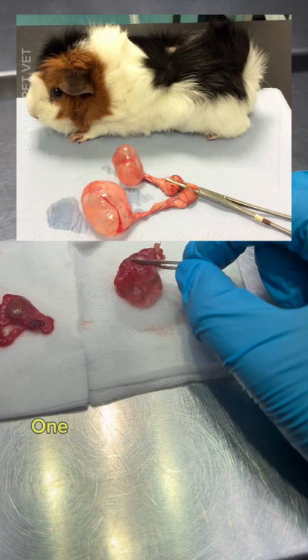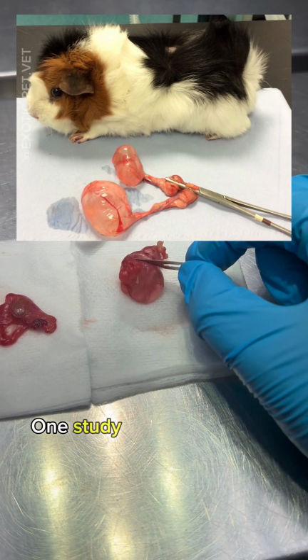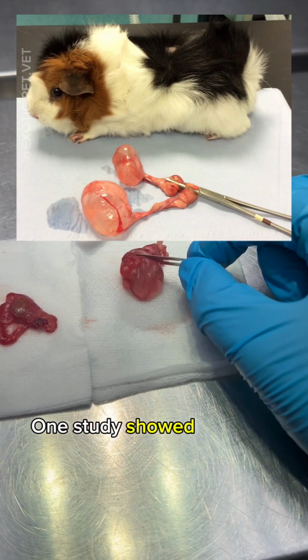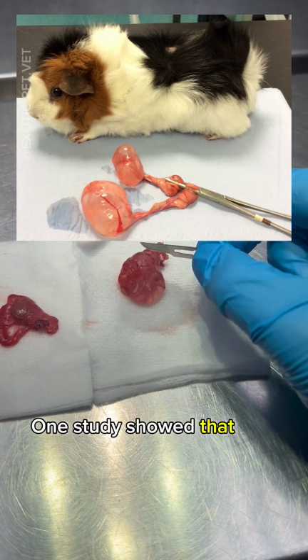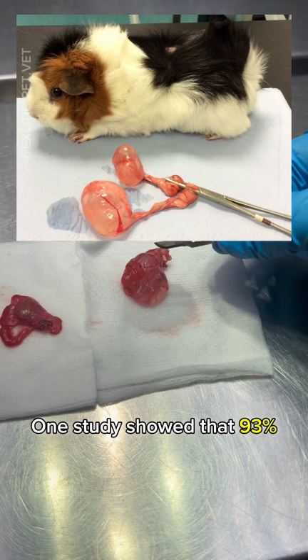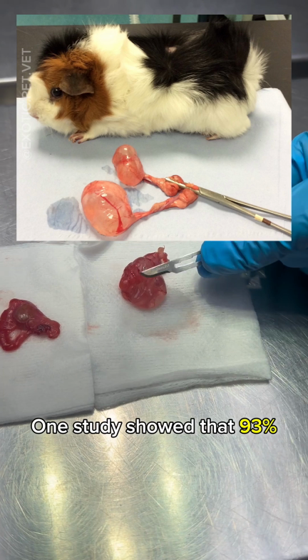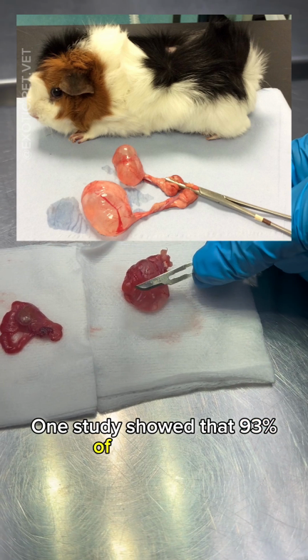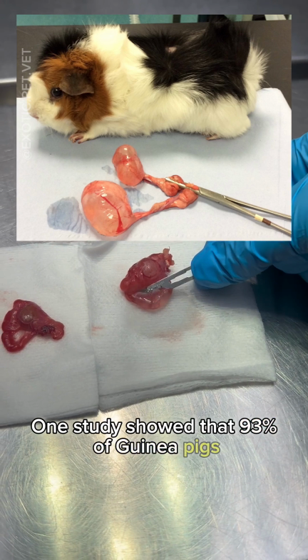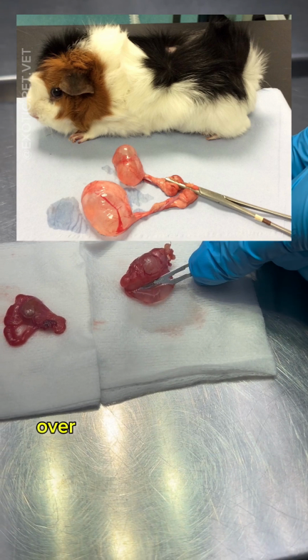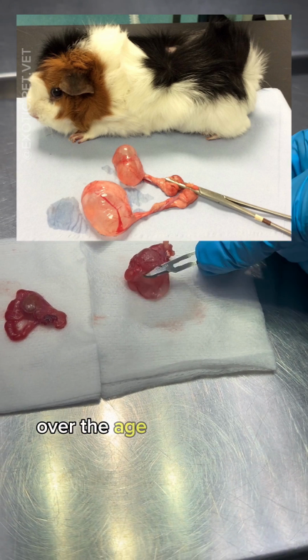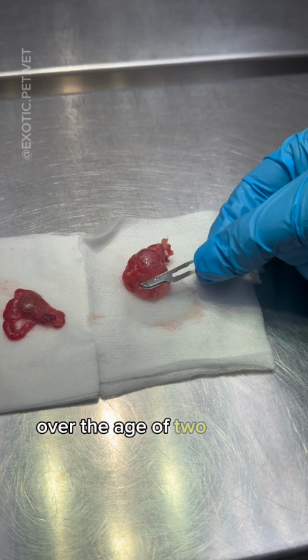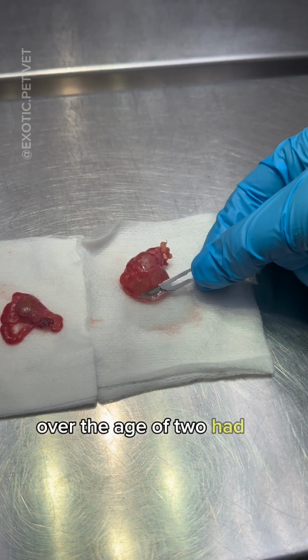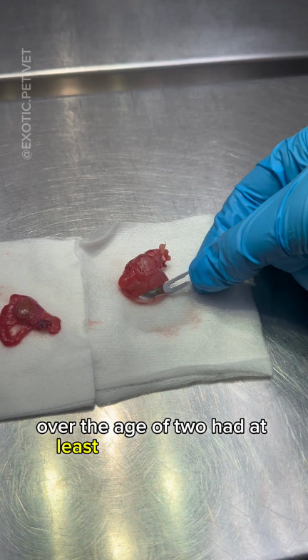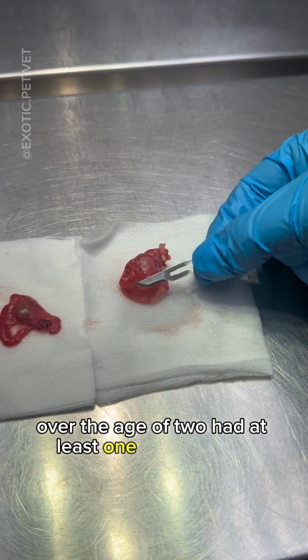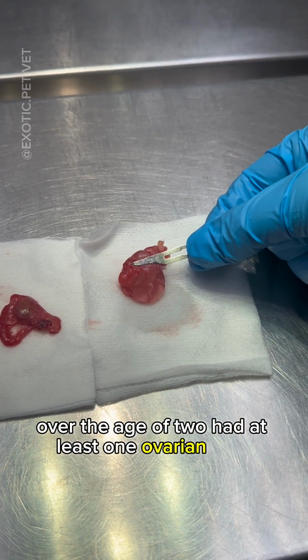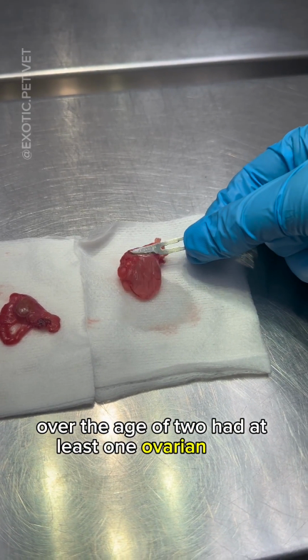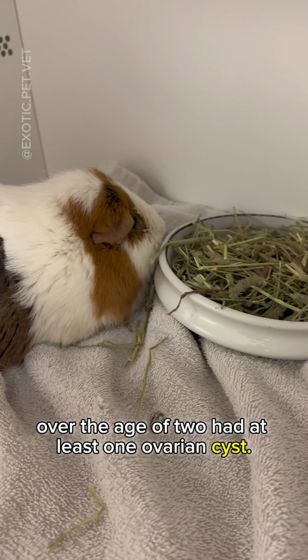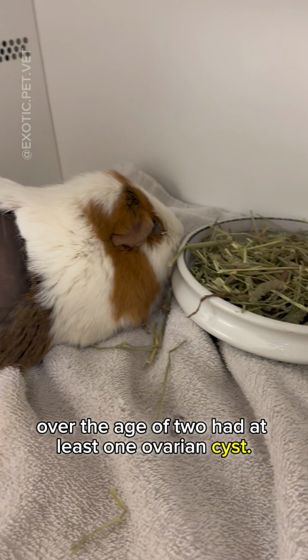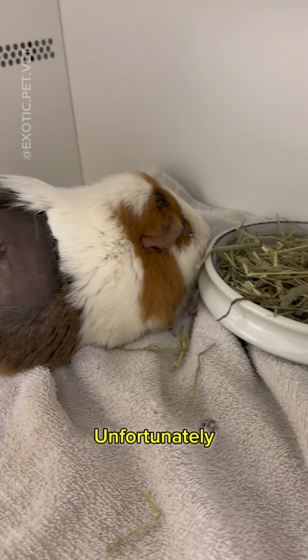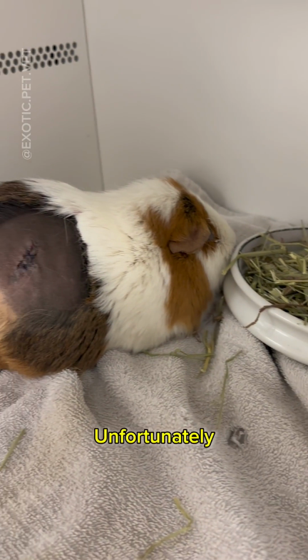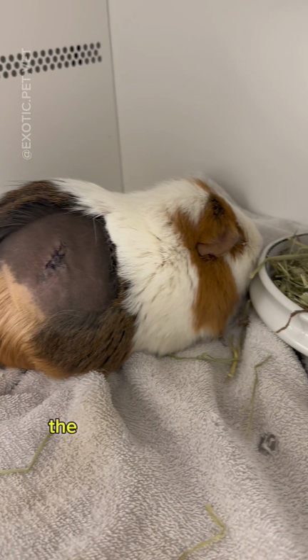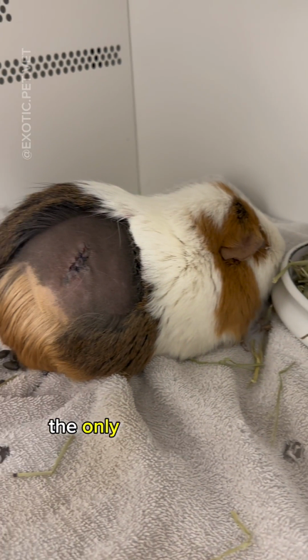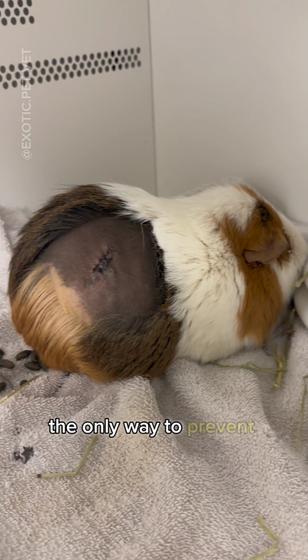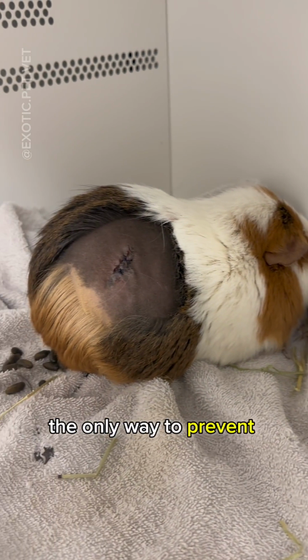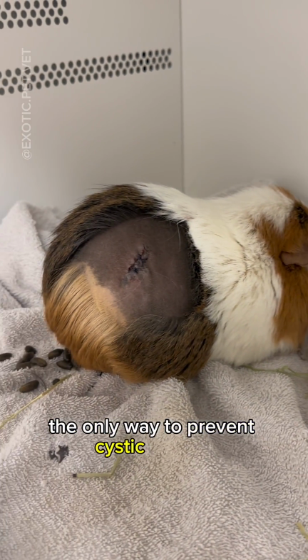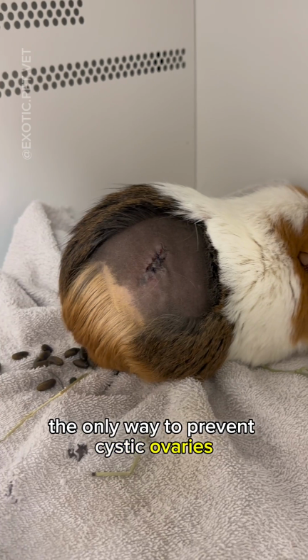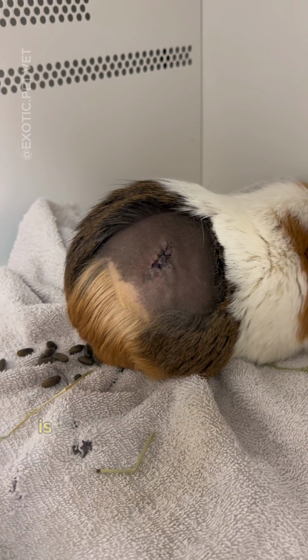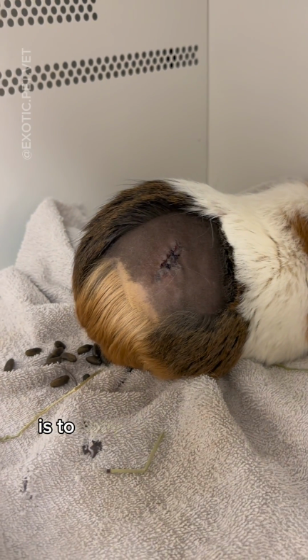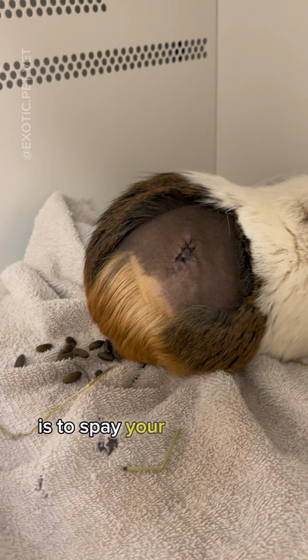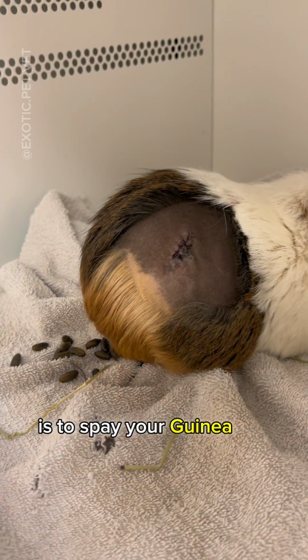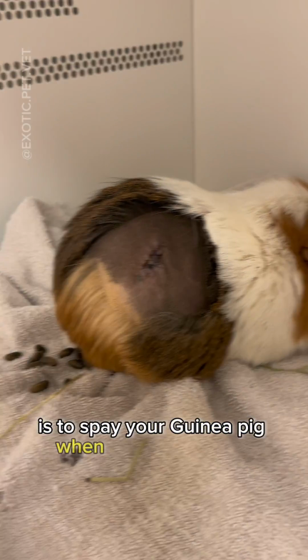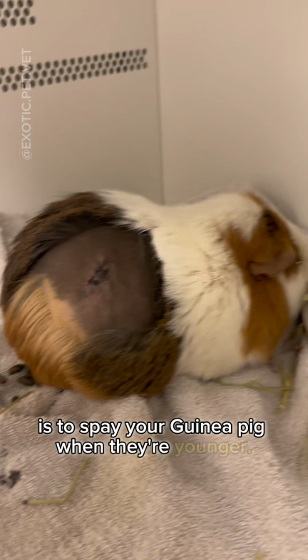One study showed that 93% of guinea pigs over the age of two had at least one ovarian cyst. Unfortunately, the only way to prevent cystic ovaries is to spay your guinea pig when they're younger.